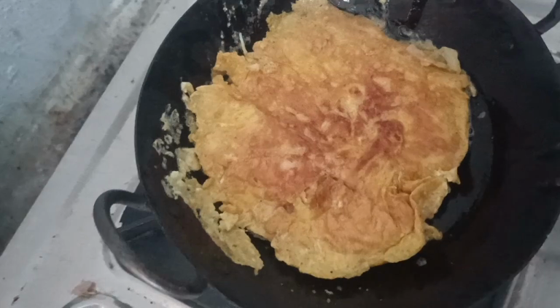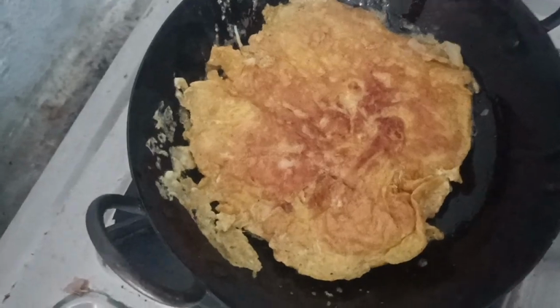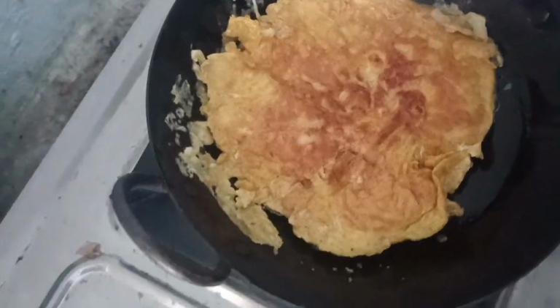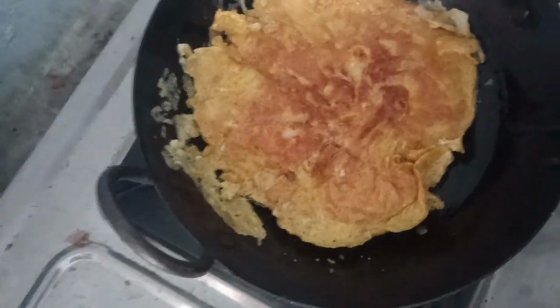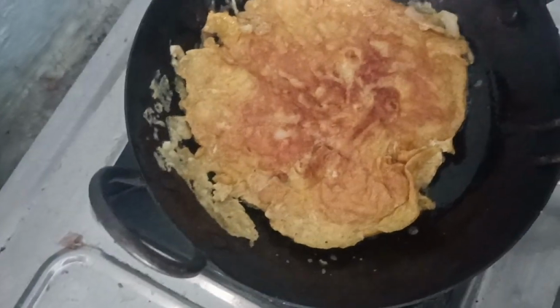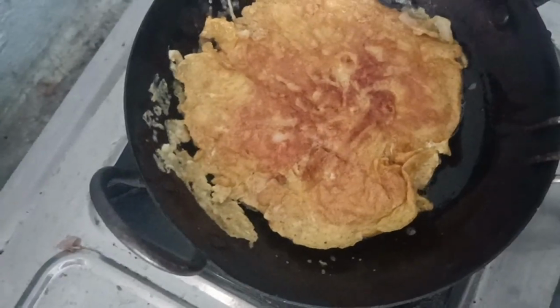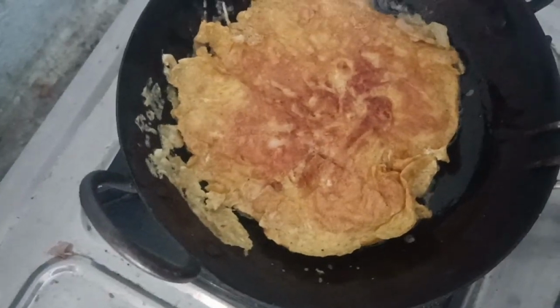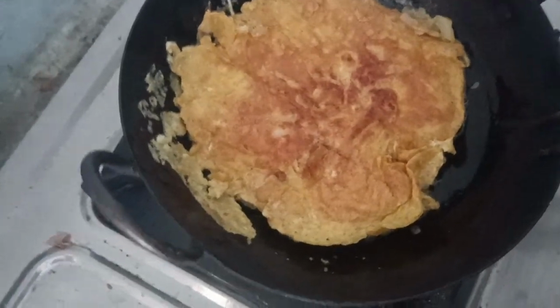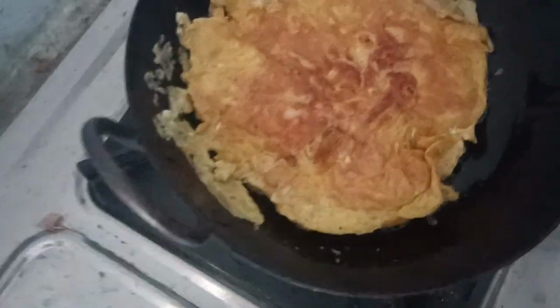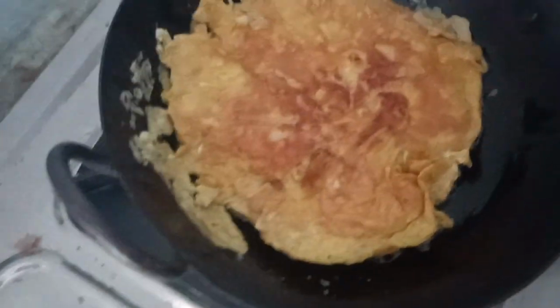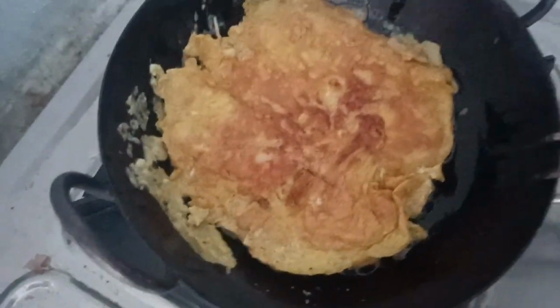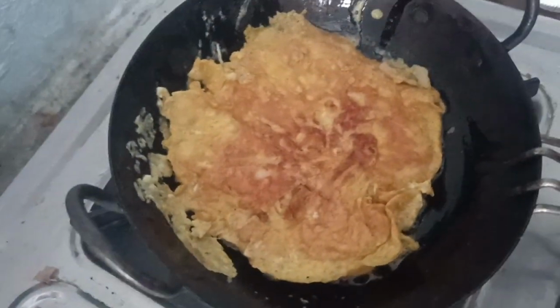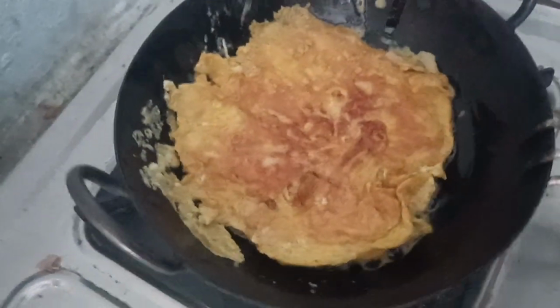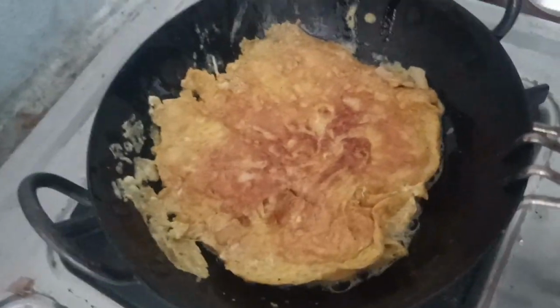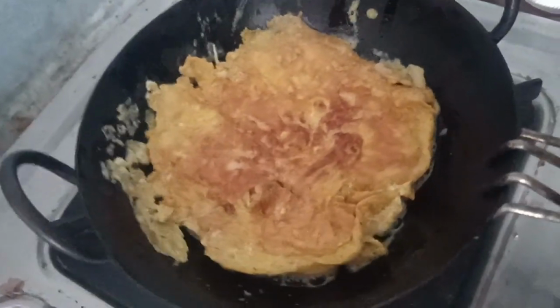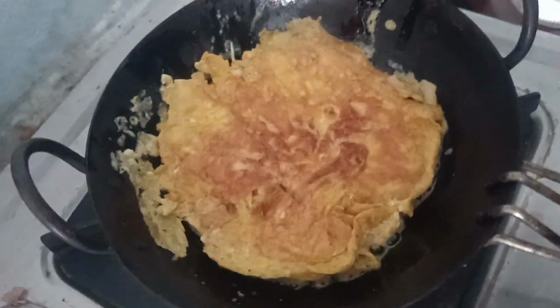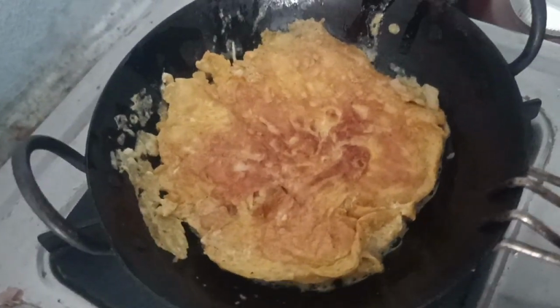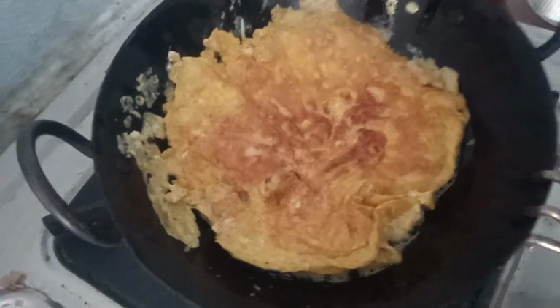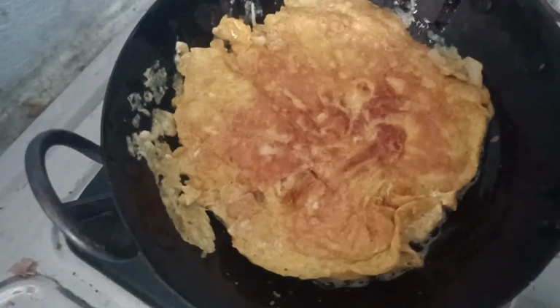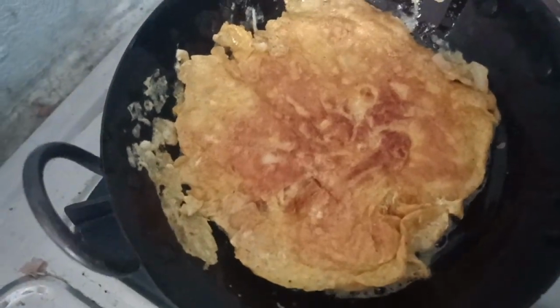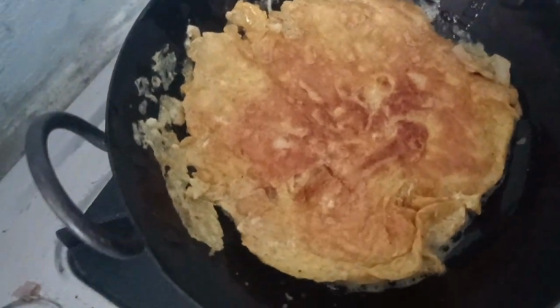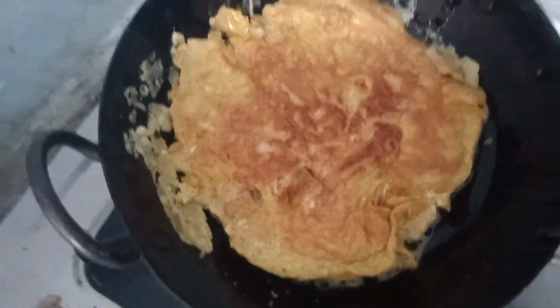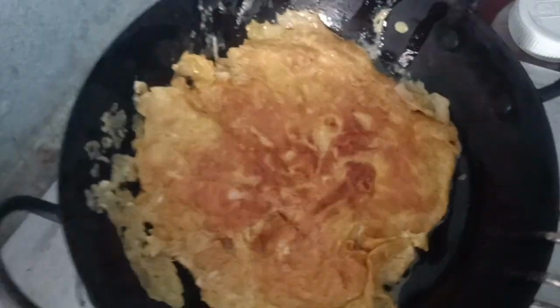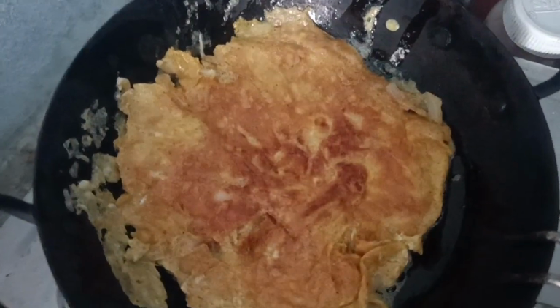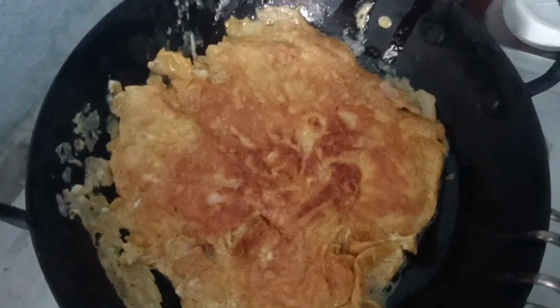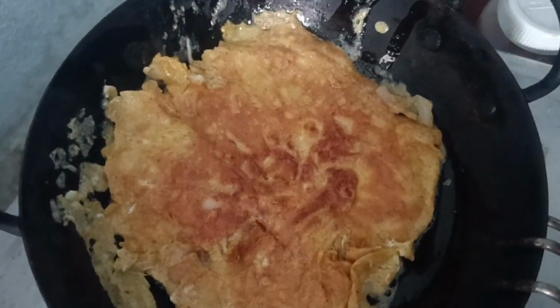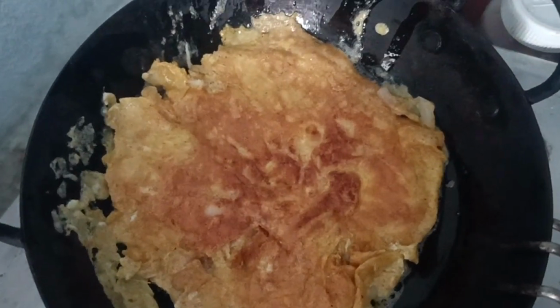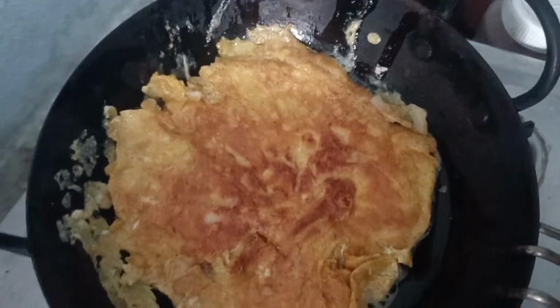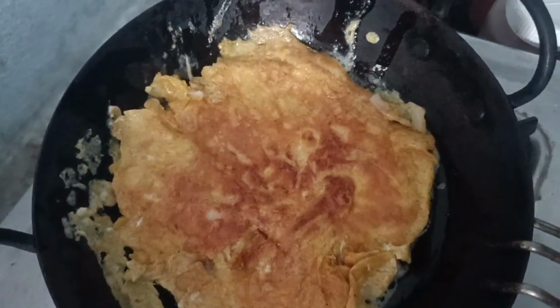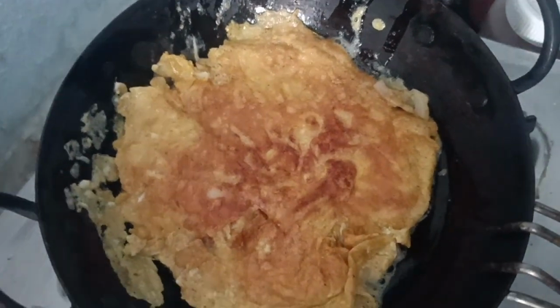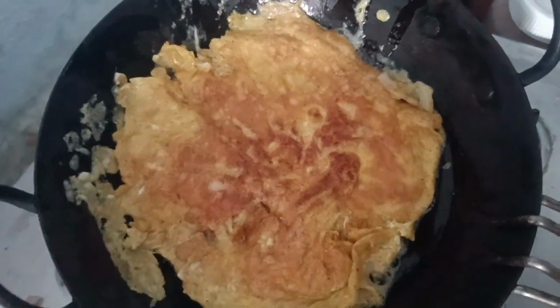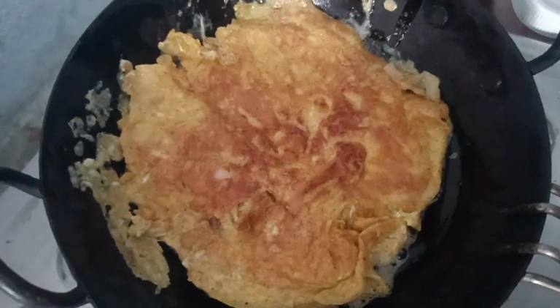A chain is burnt. Very good! Super. Nice.